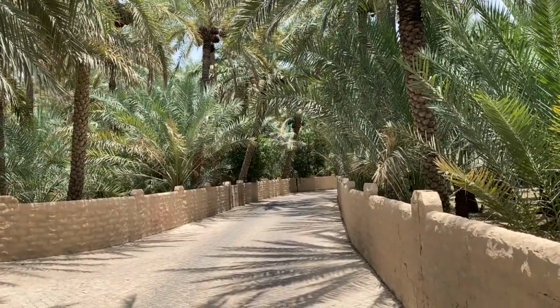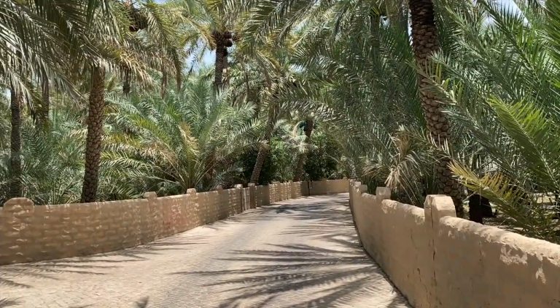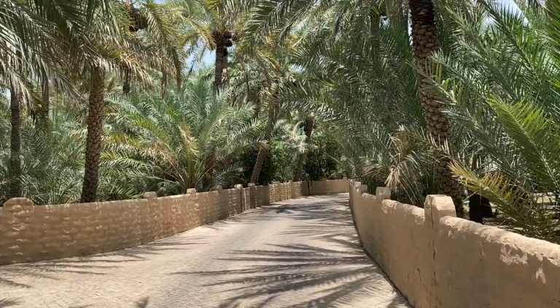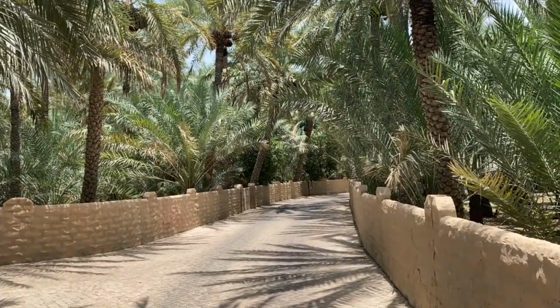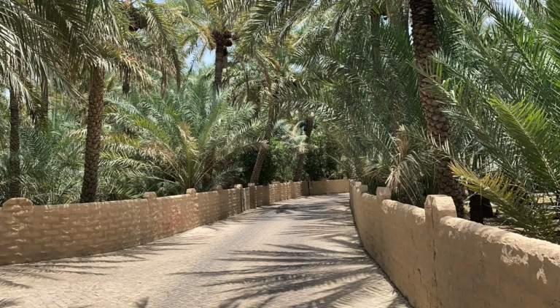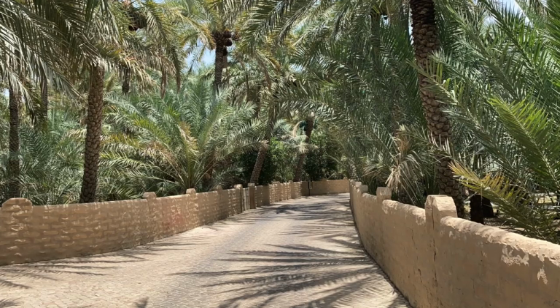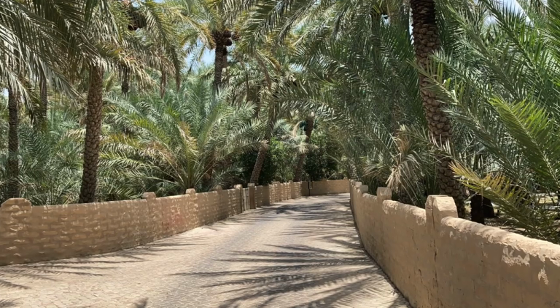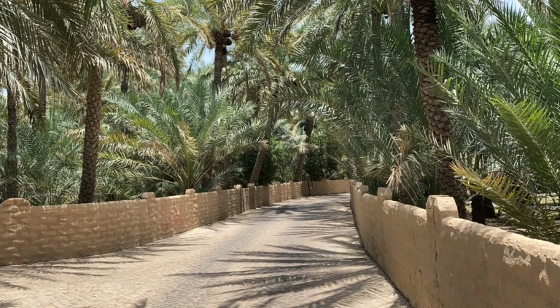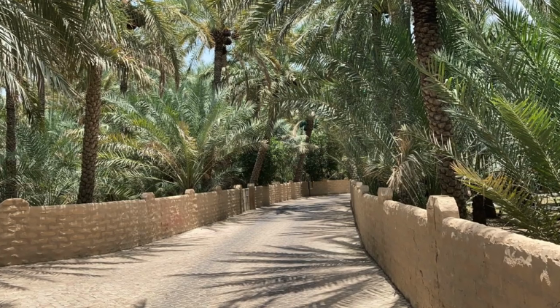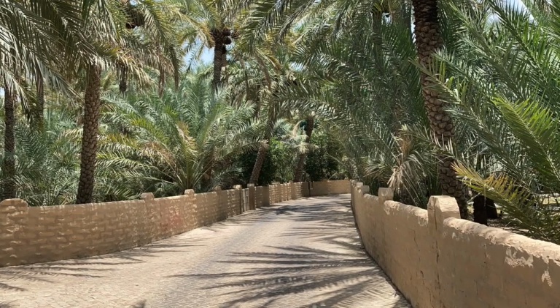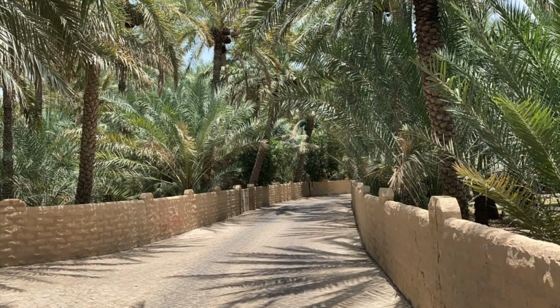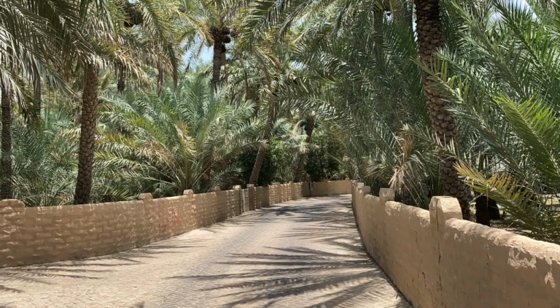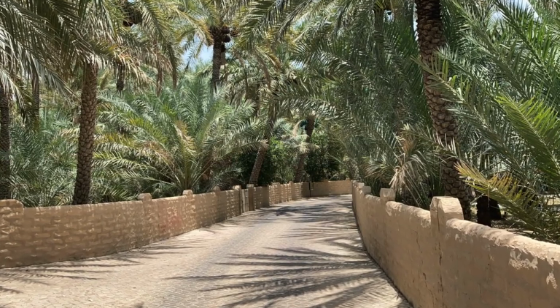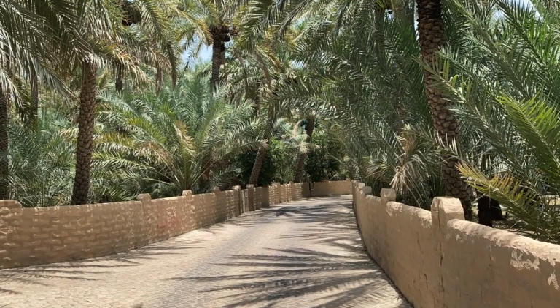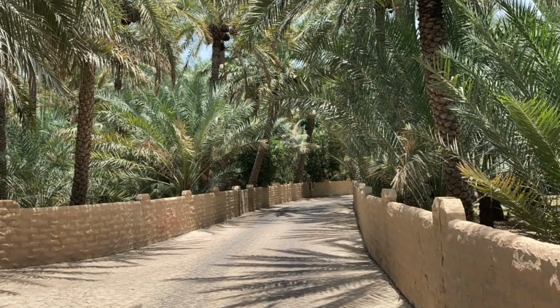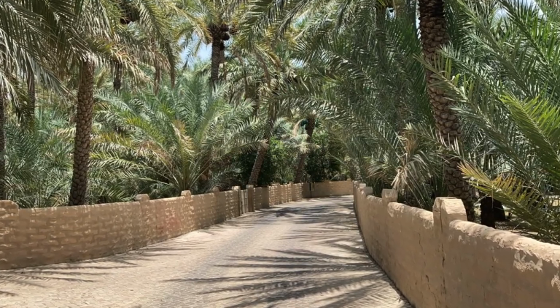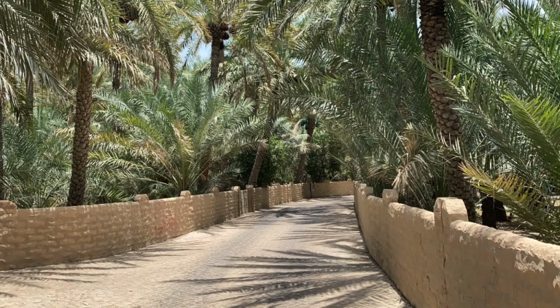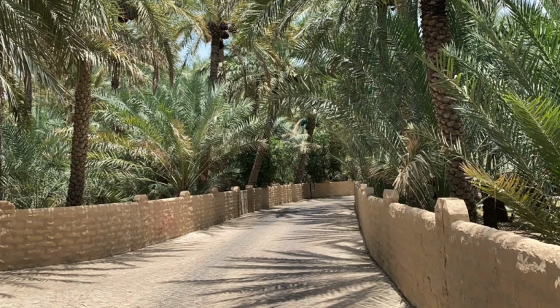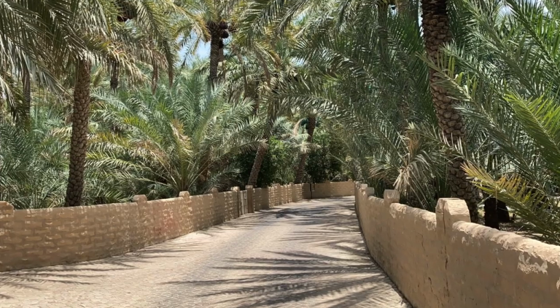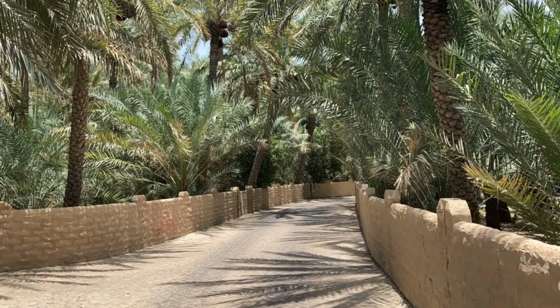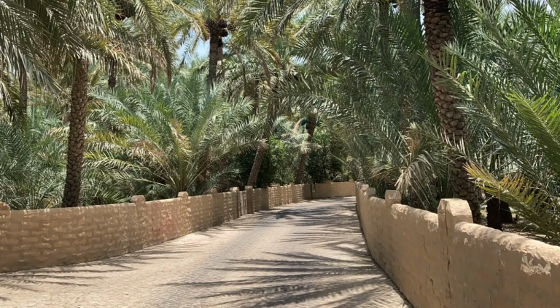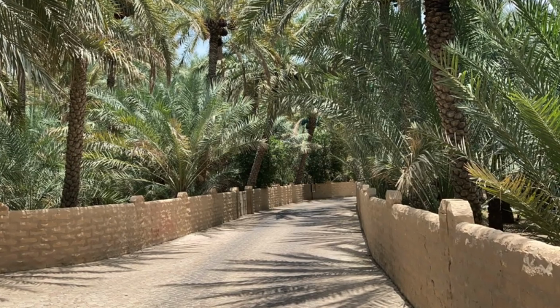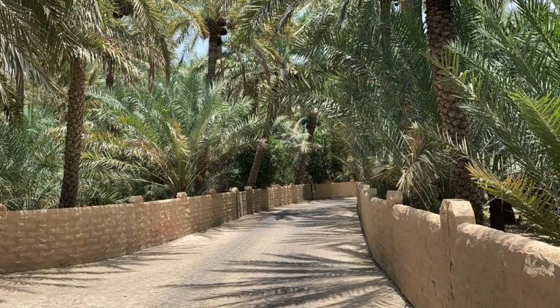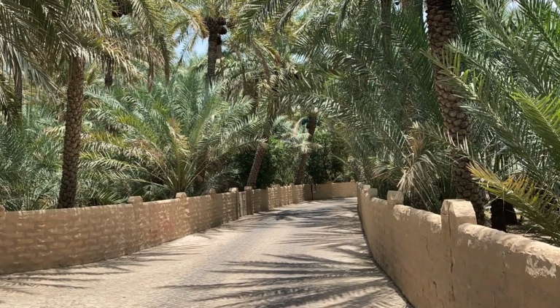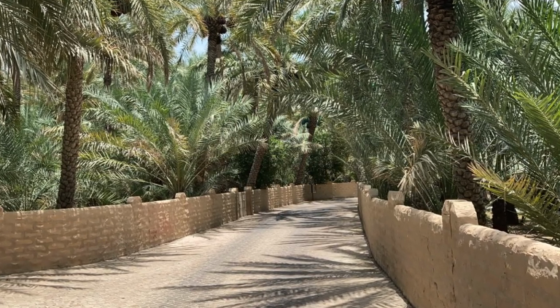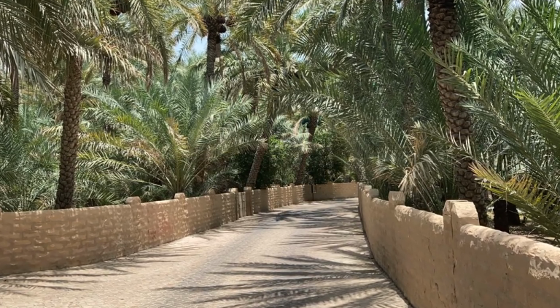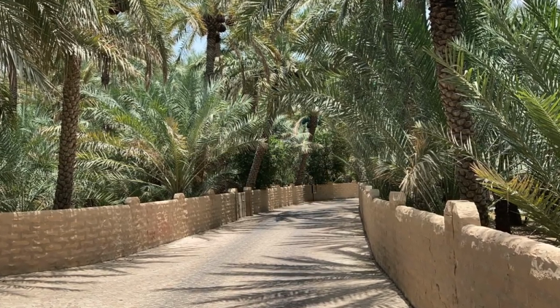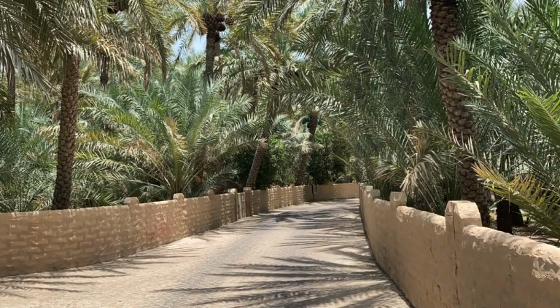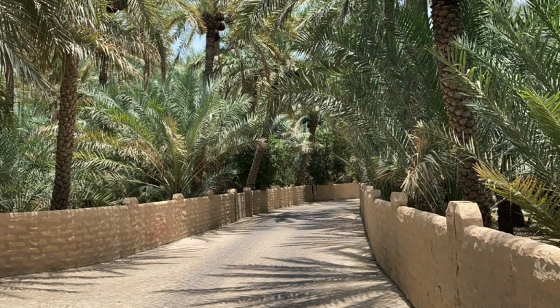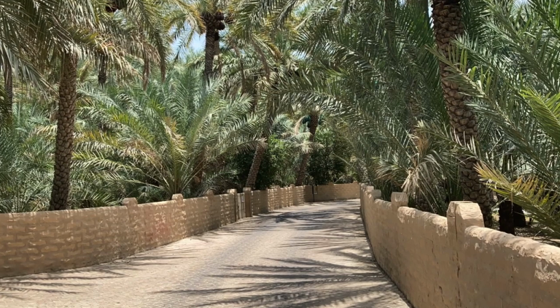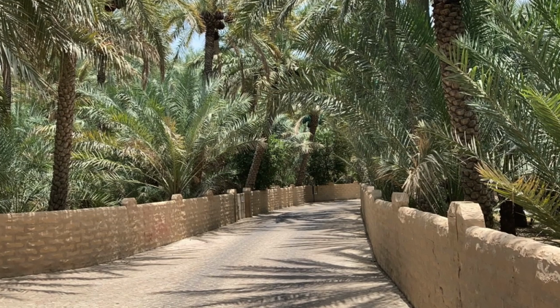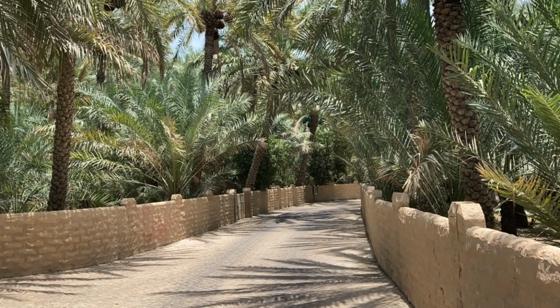Very nice. There's a nice picture of what I was just looking at — makes a nice screensaver. You can see up in the trees all the dates, ready to go. Big date harvest in that area.